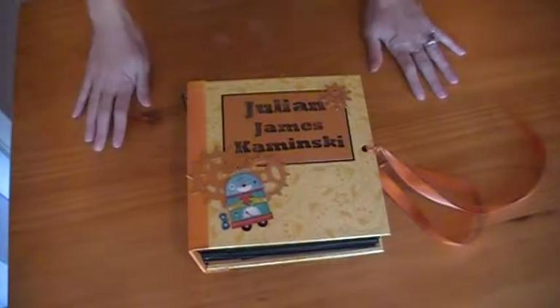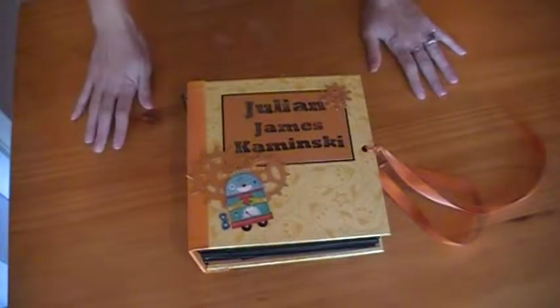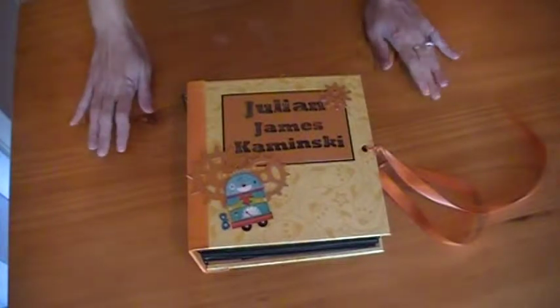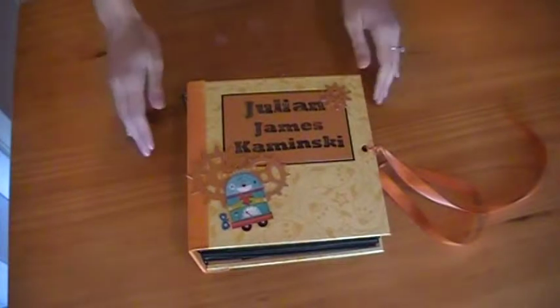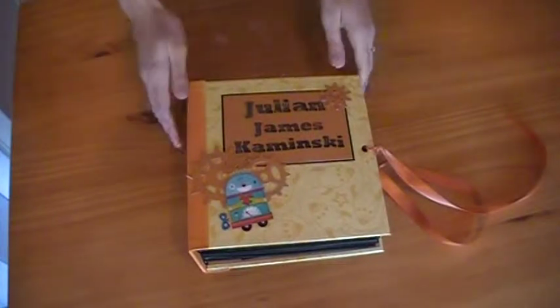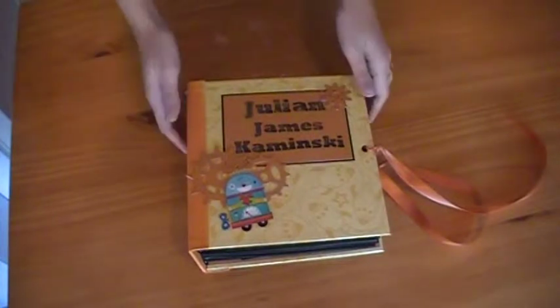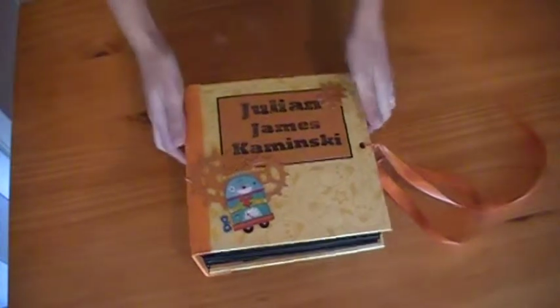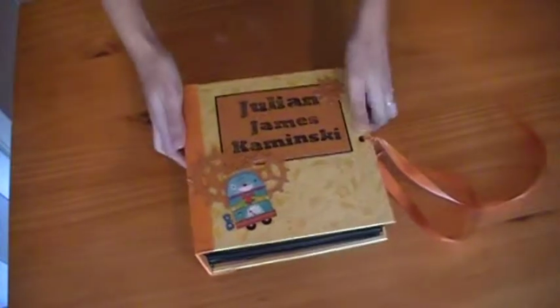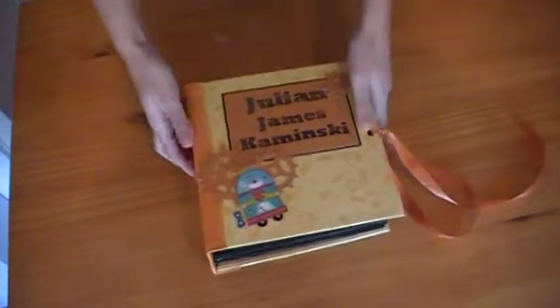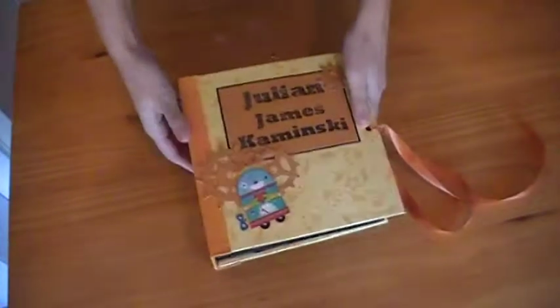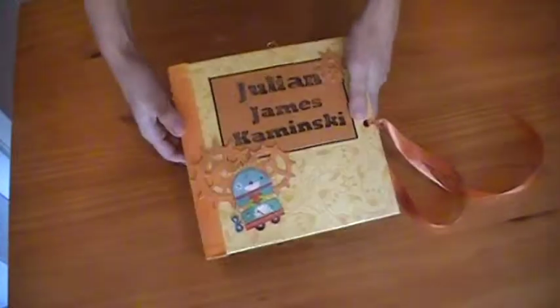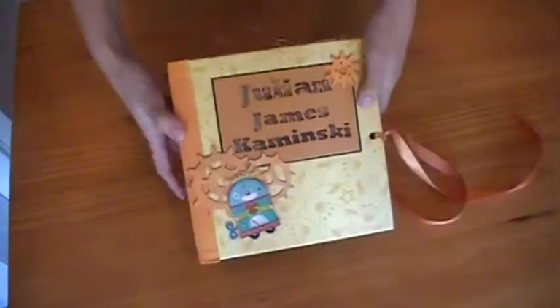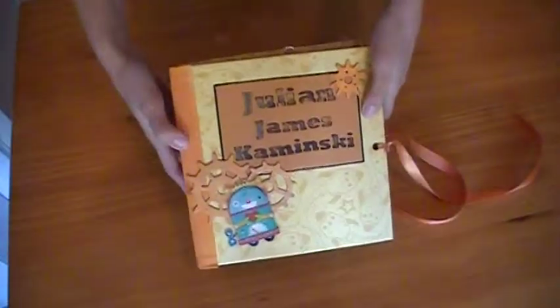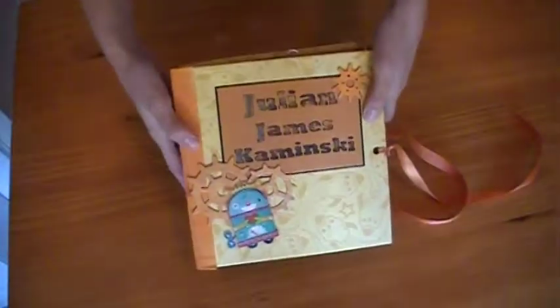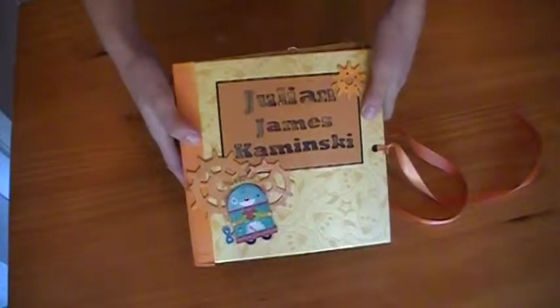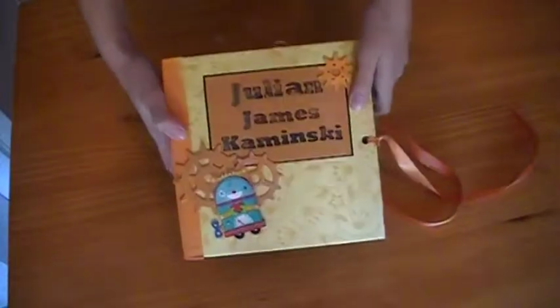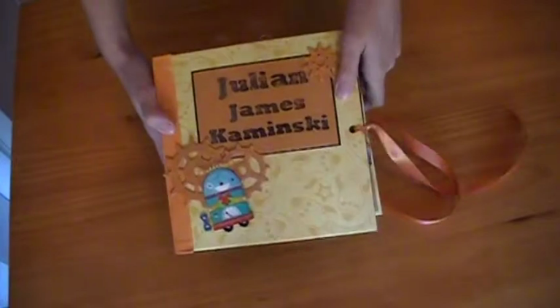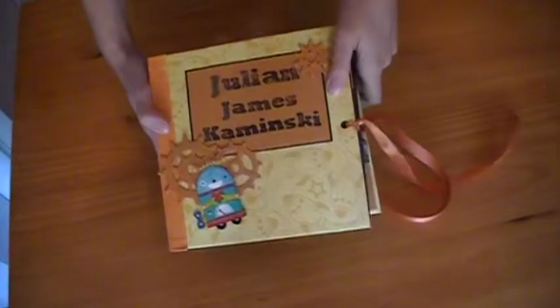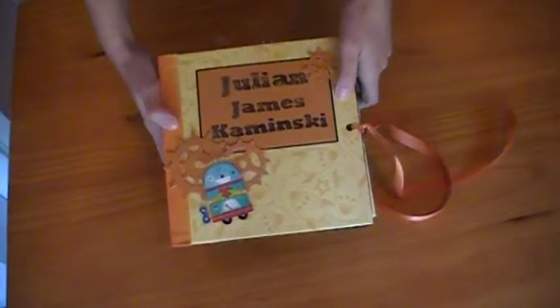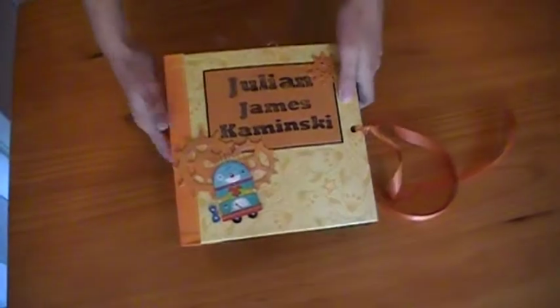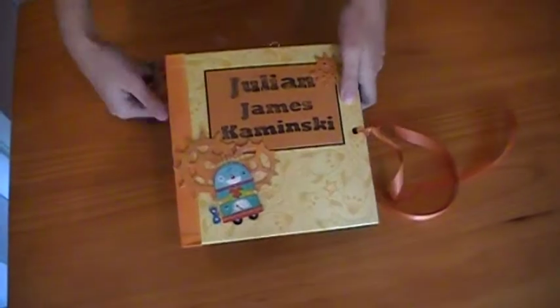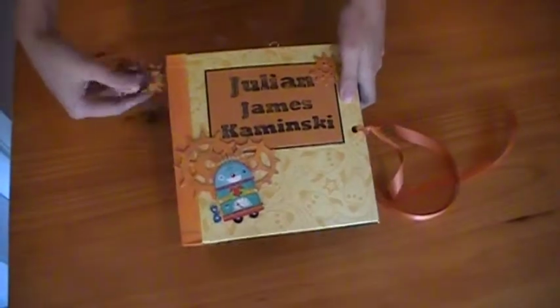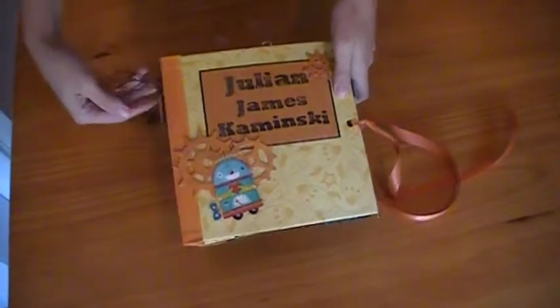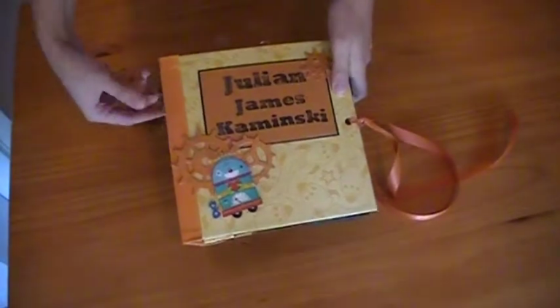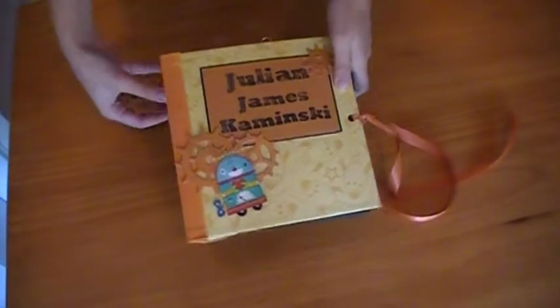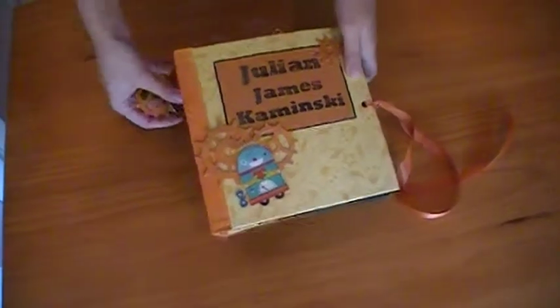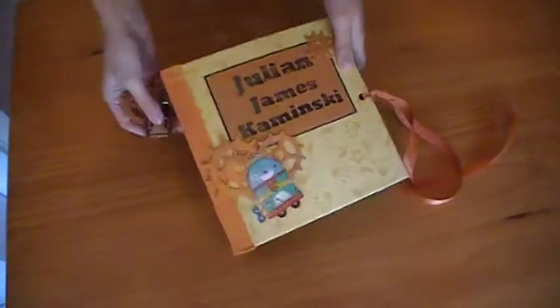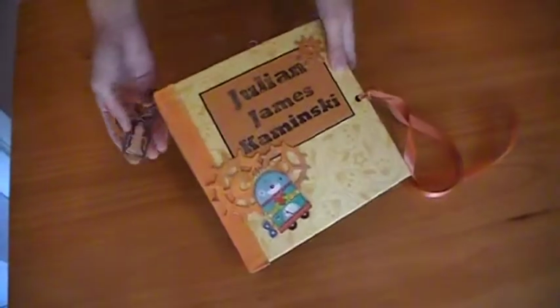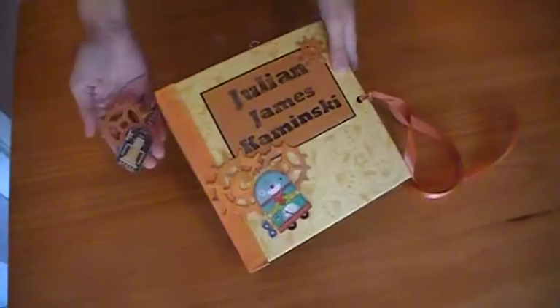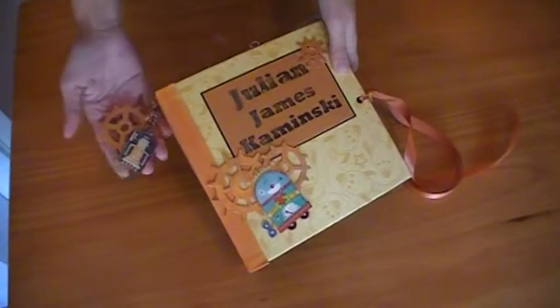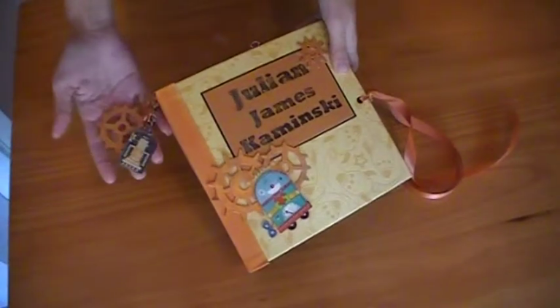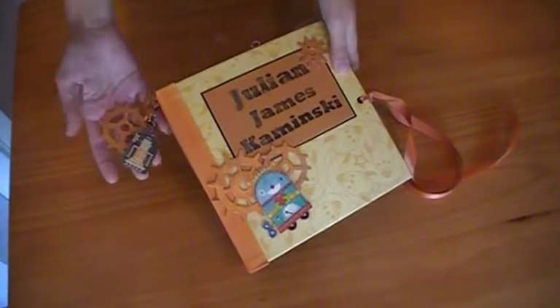Hello again. This is me, Tara. I'm going to try to show you my finally finished custom order mini album.